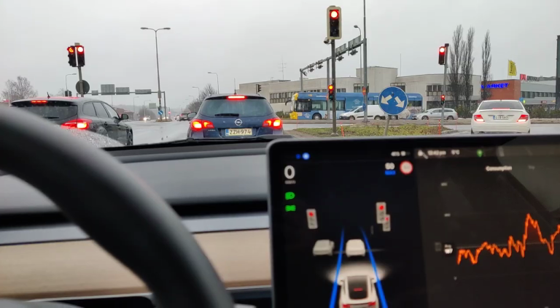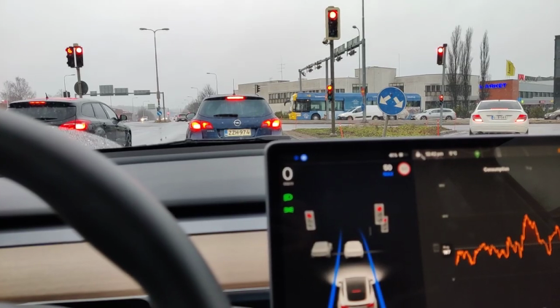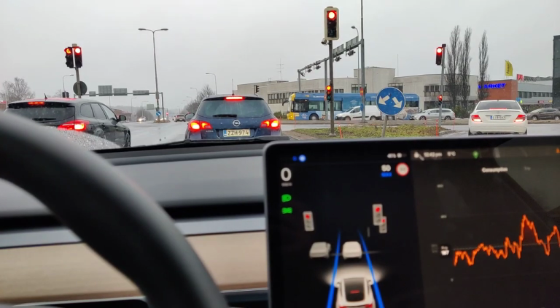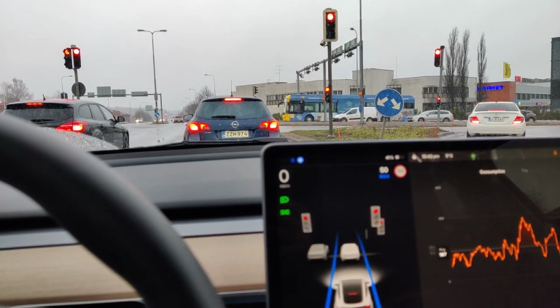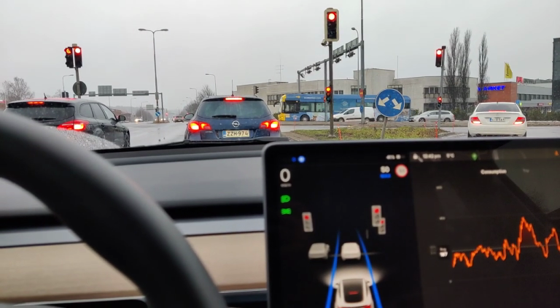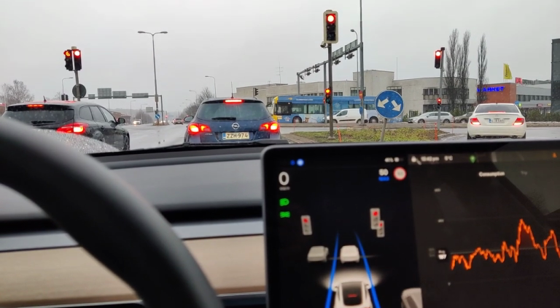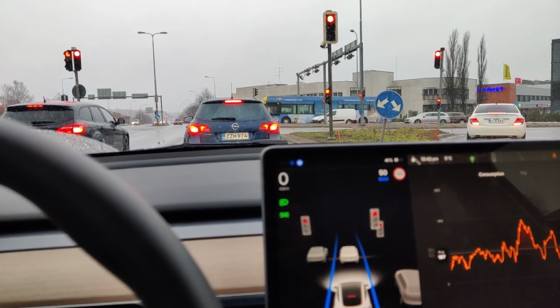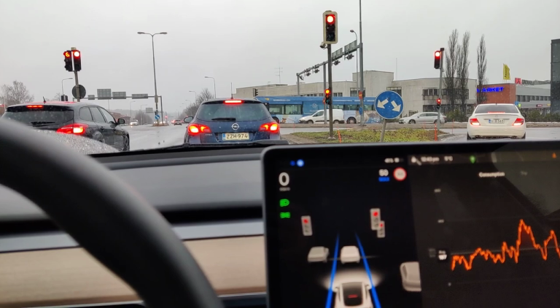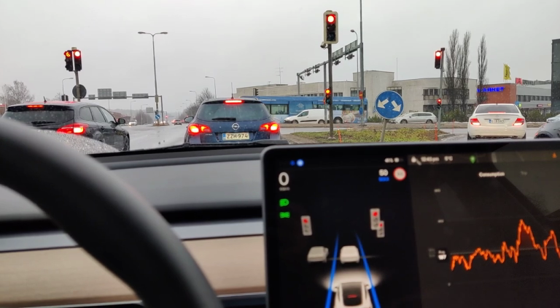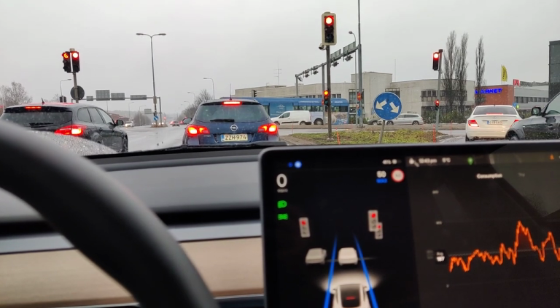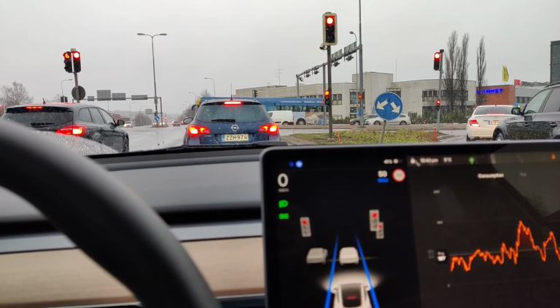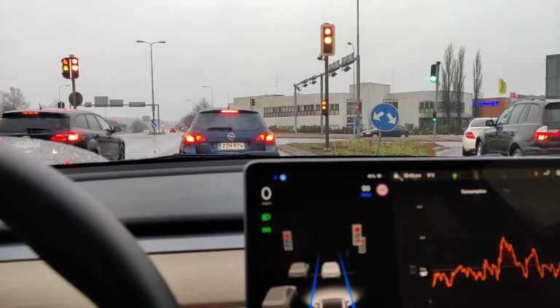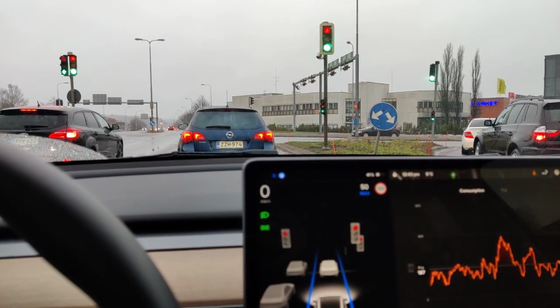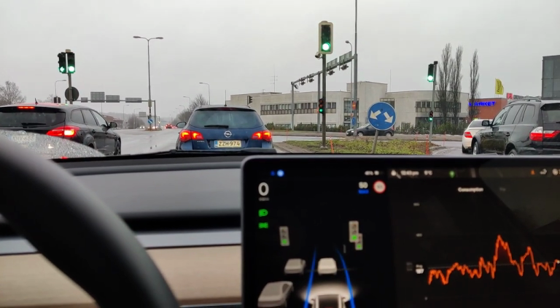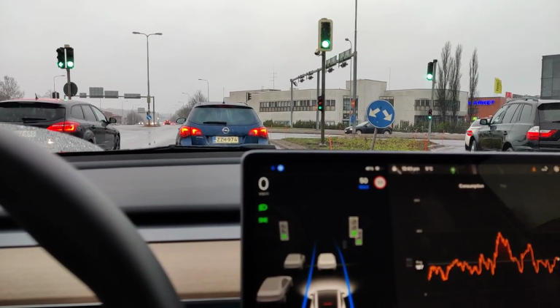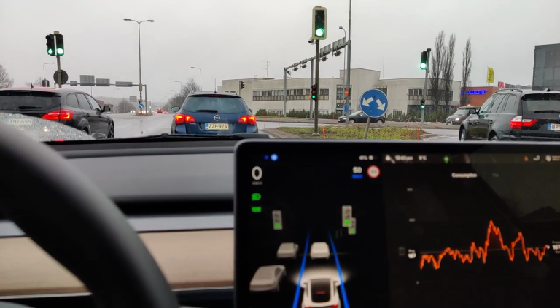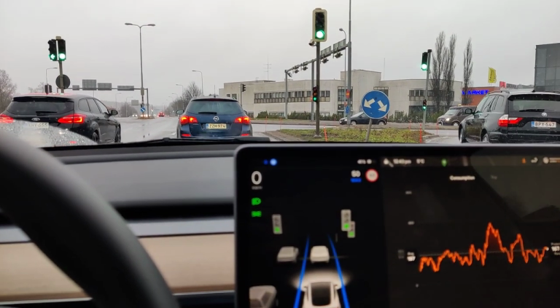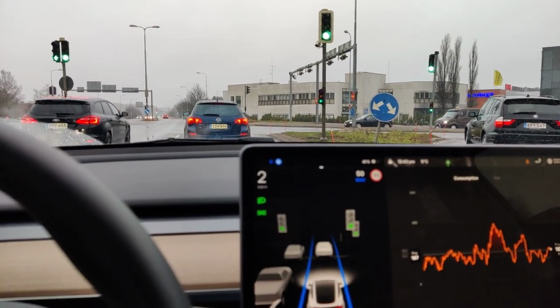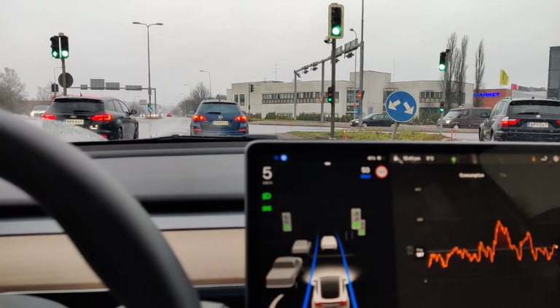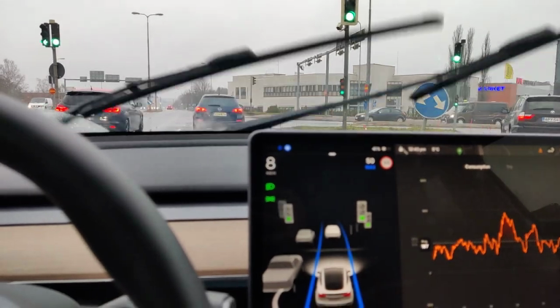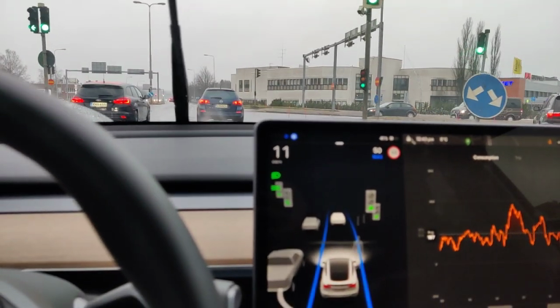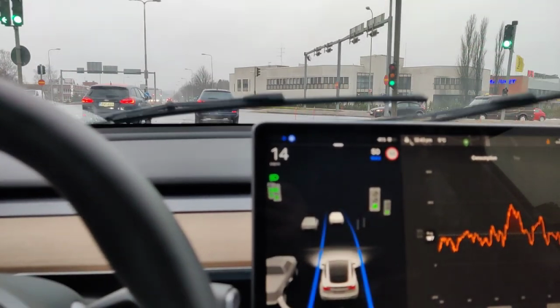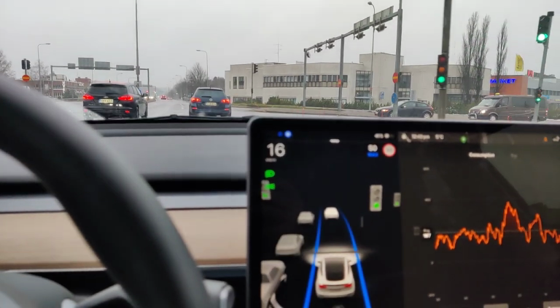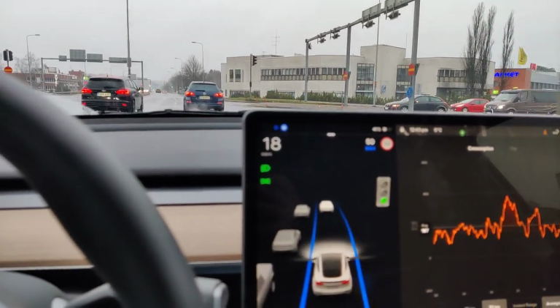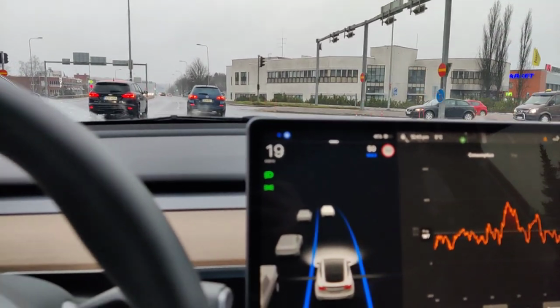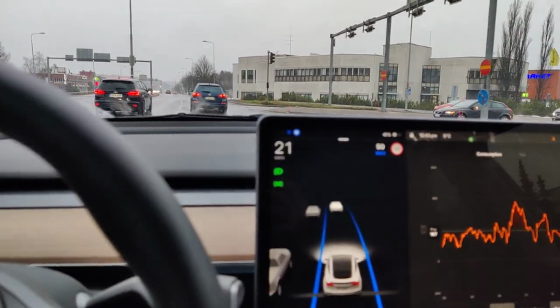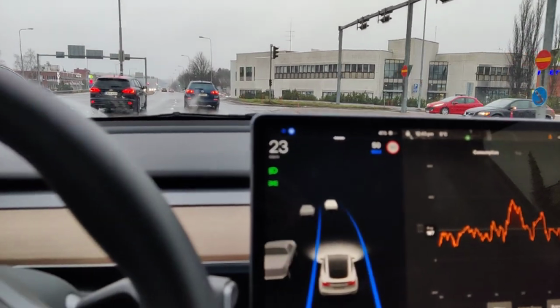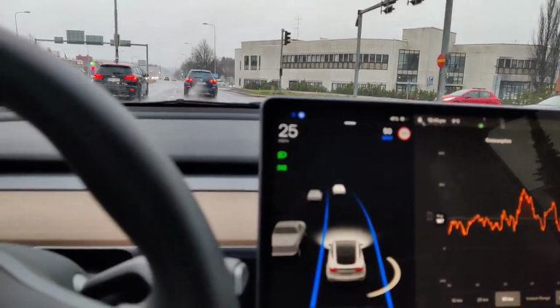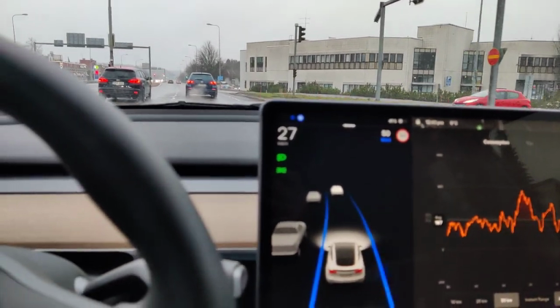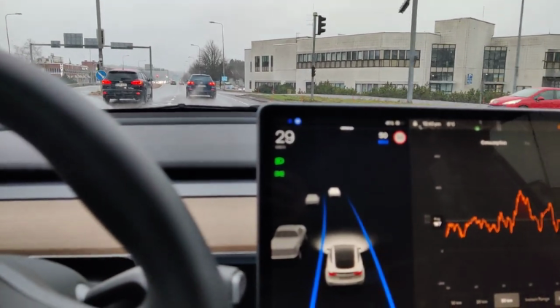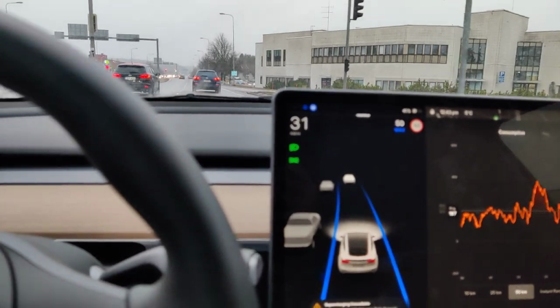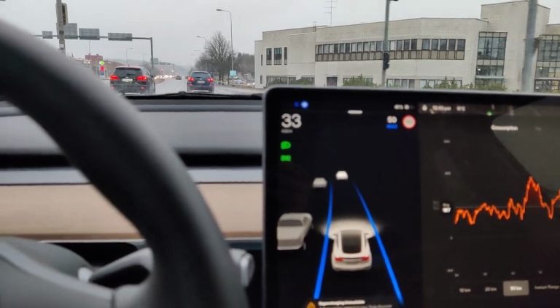And now the traffic lights should turn green. And now they are green — let's see how it does. The Tesla screen shows the traffic lights are green and we are going ahead.